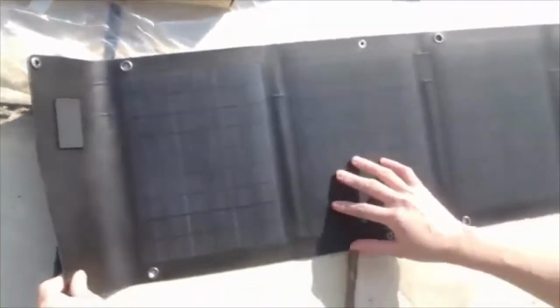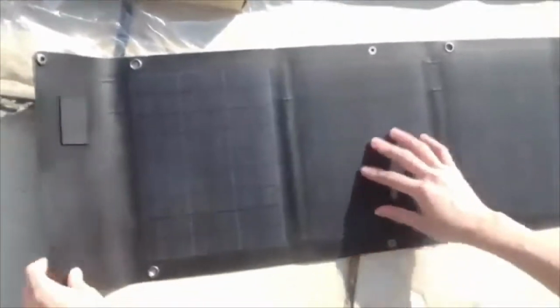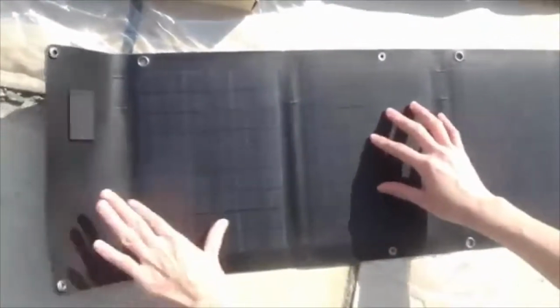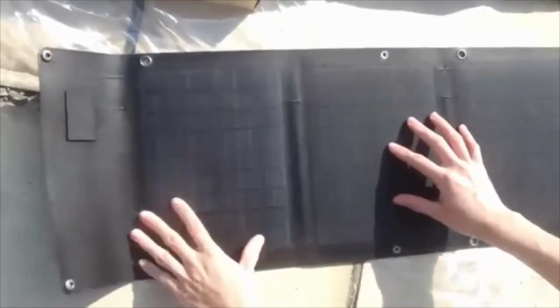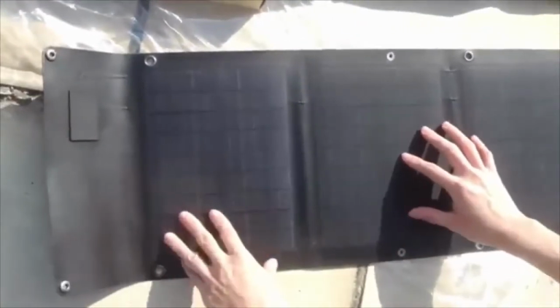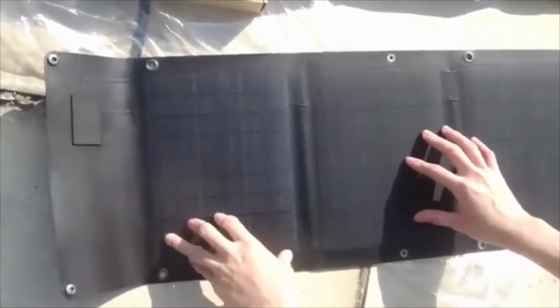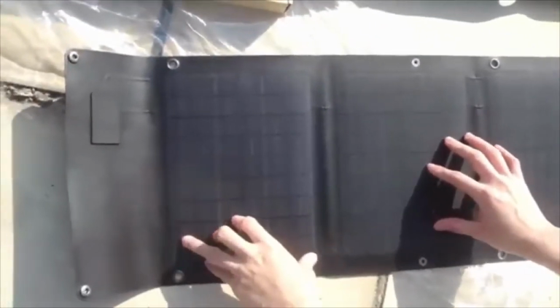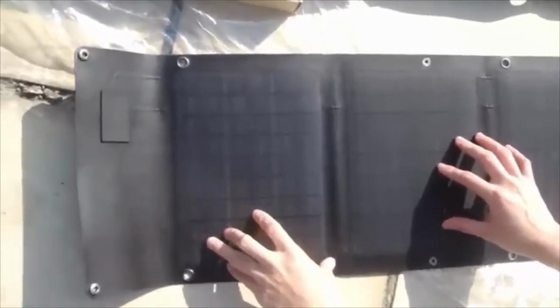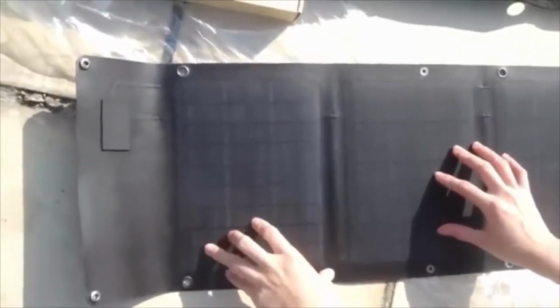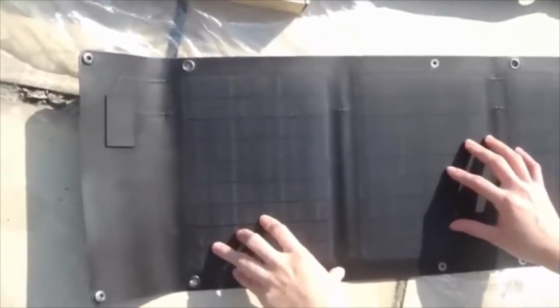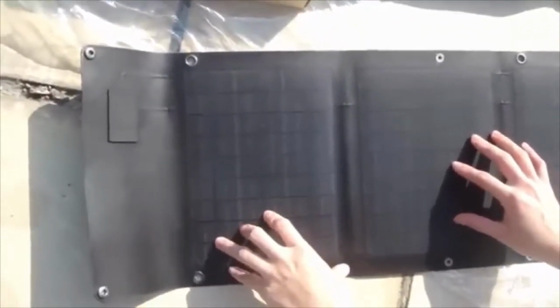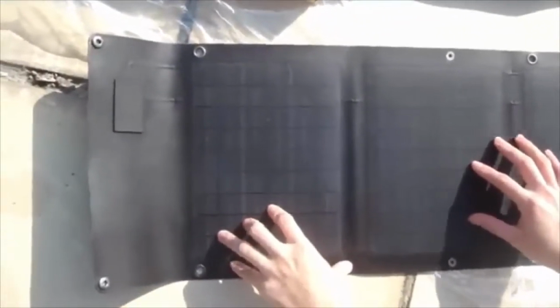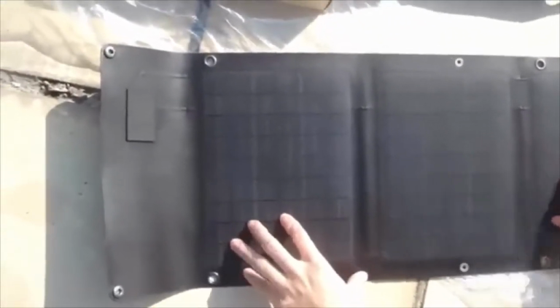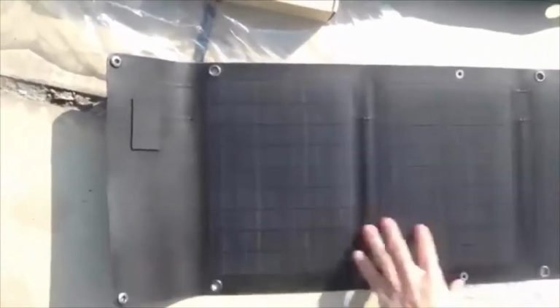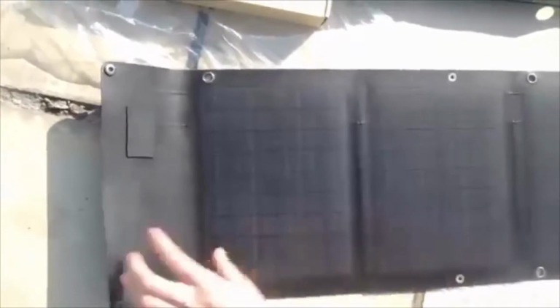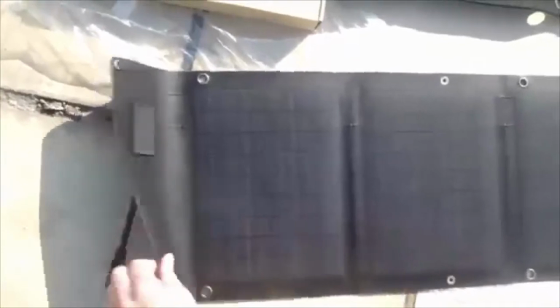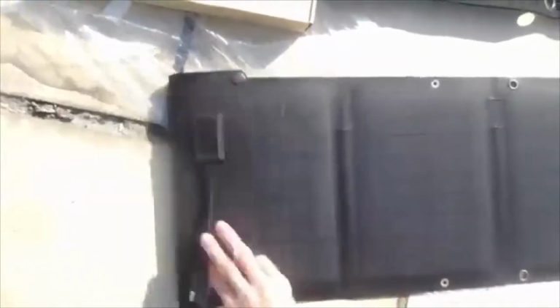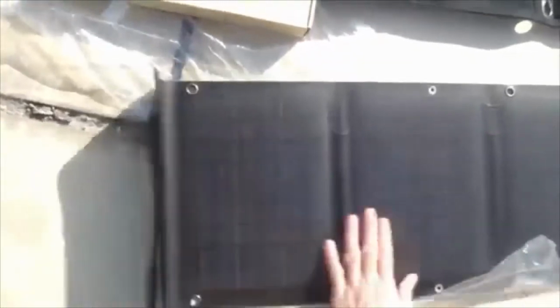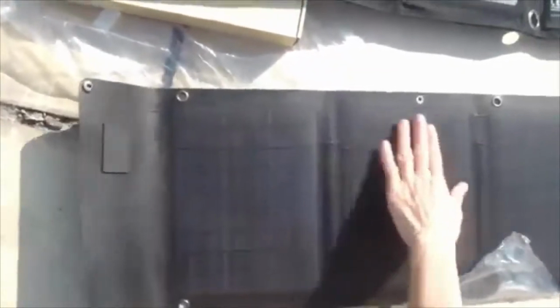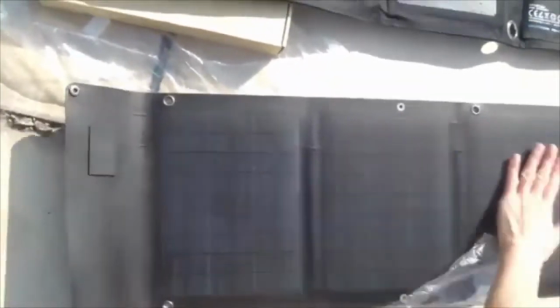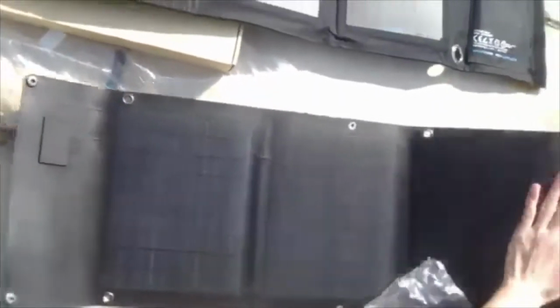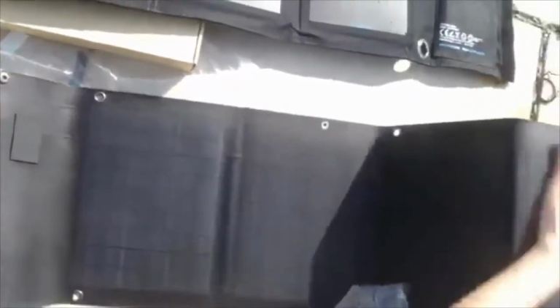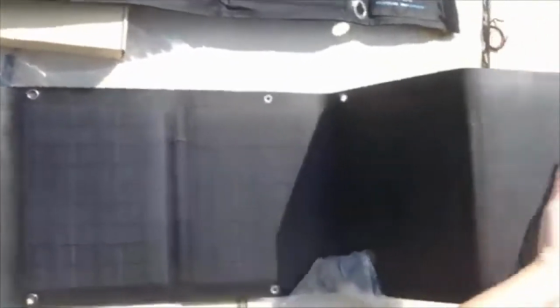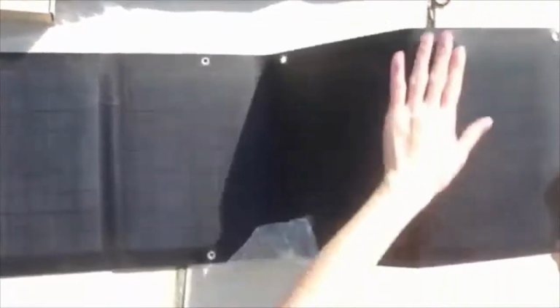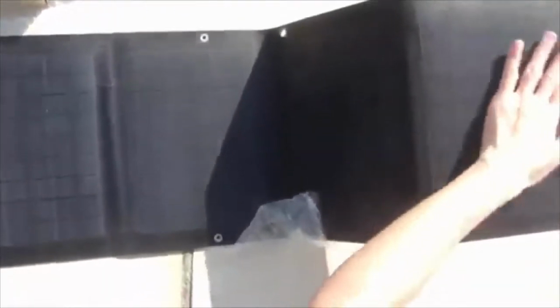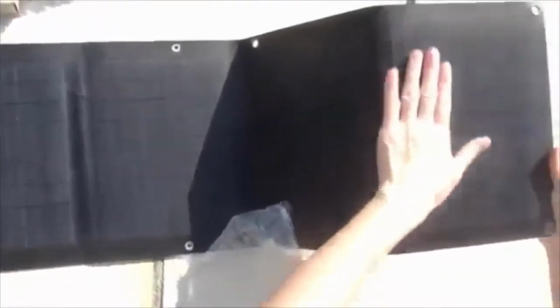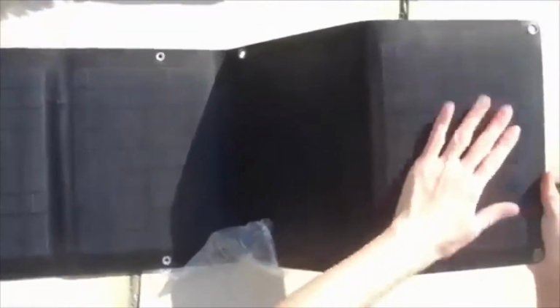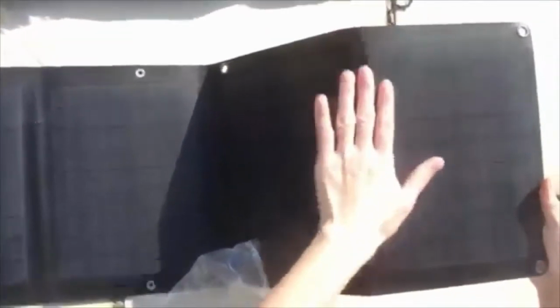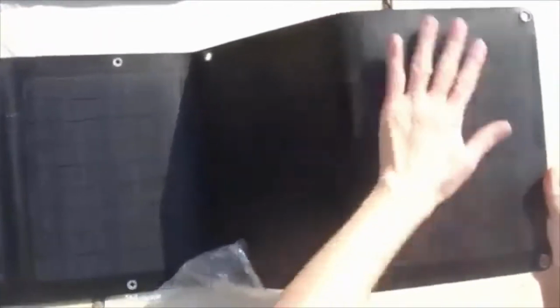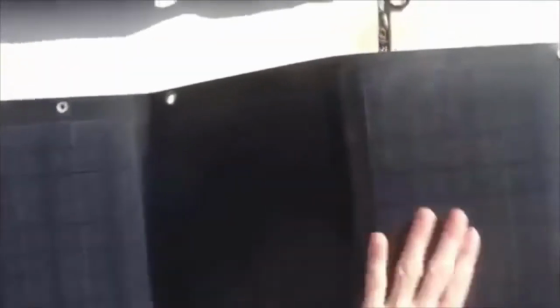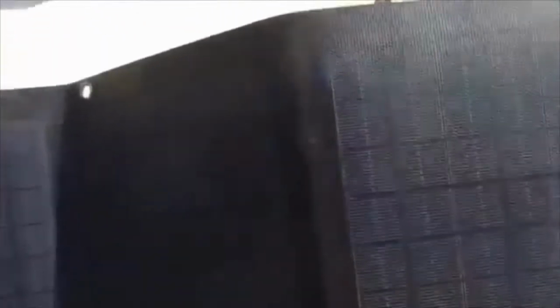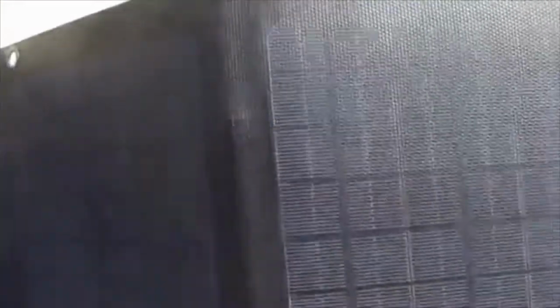You can see that this ETFE panel with the dimples on the surface is different from the other one with the PET and fabric on the surface. You can clearly see the panels are very different on the surfaces.